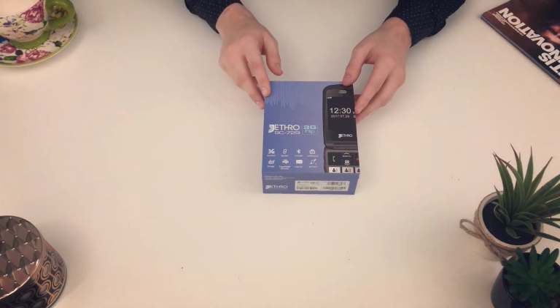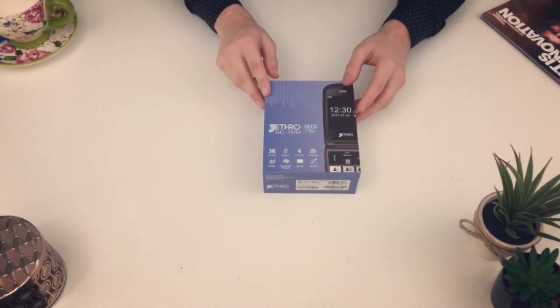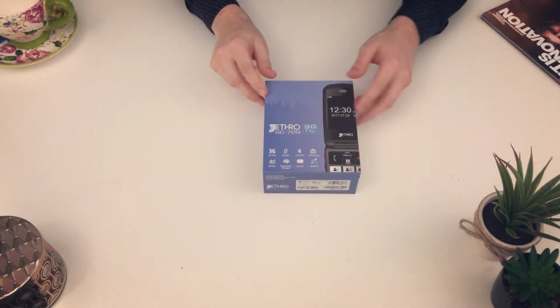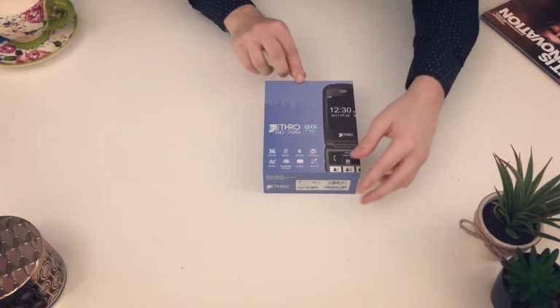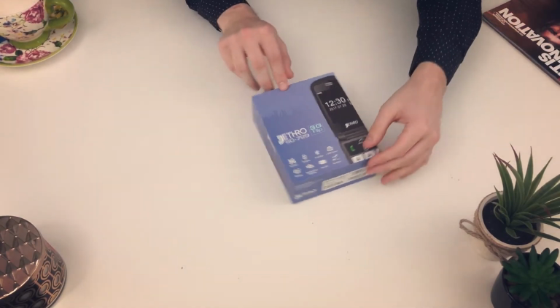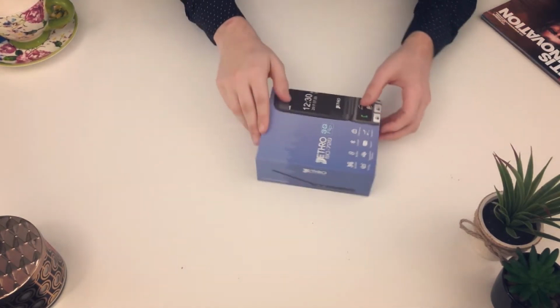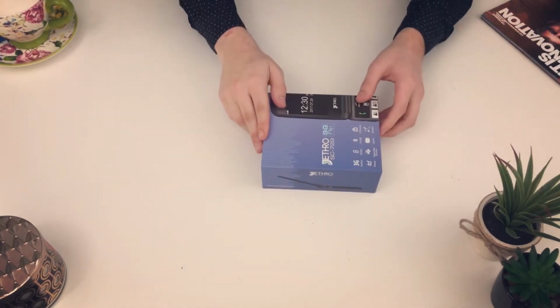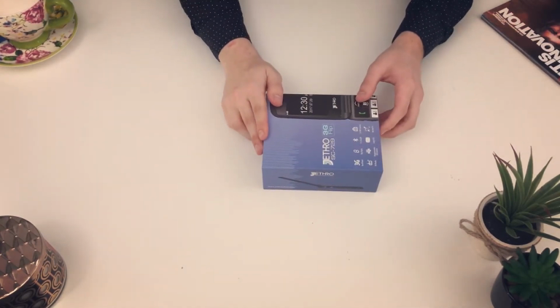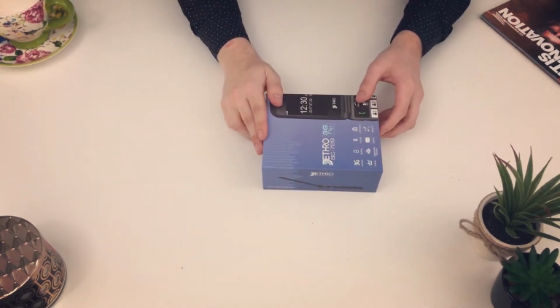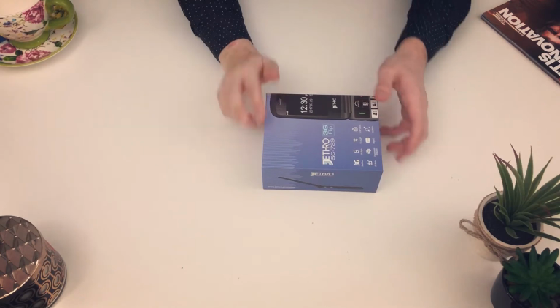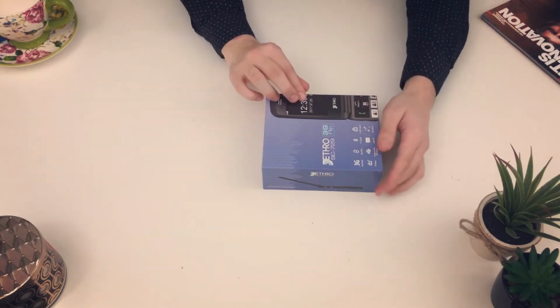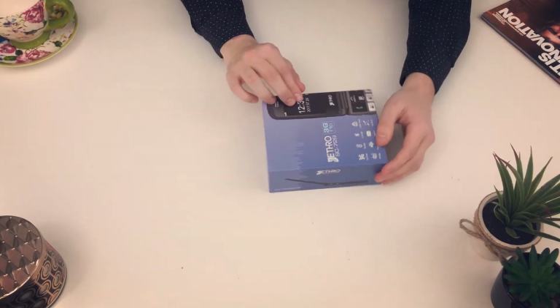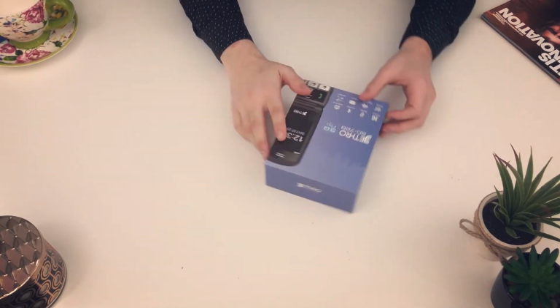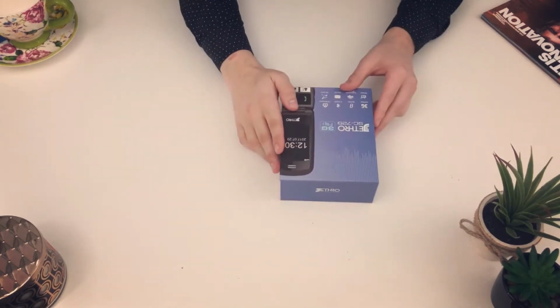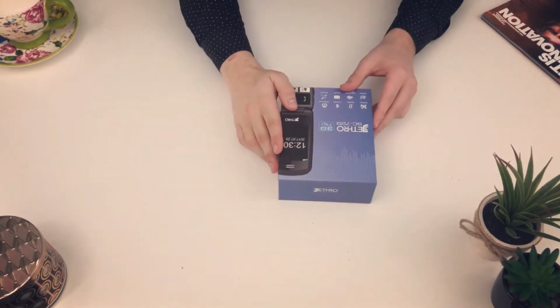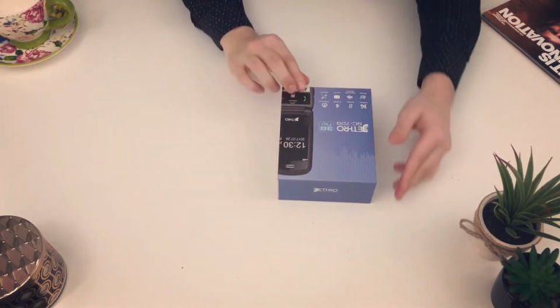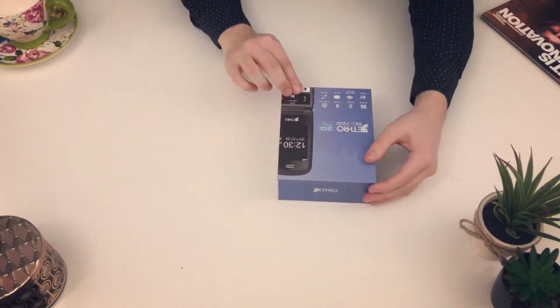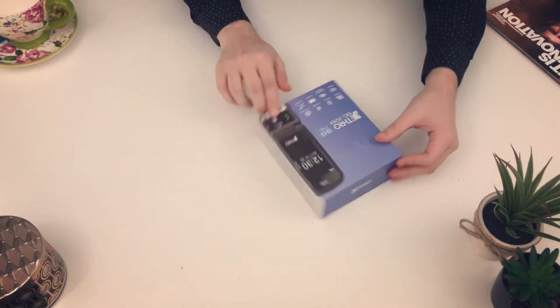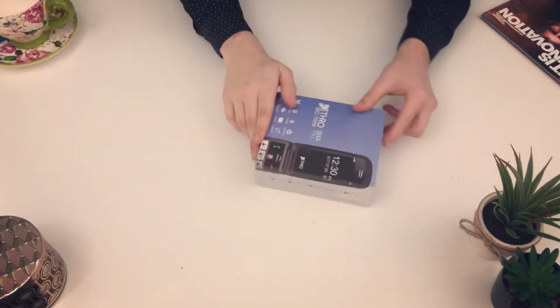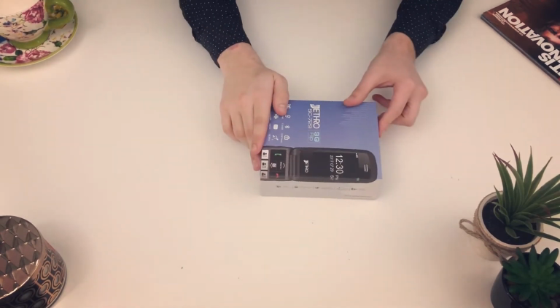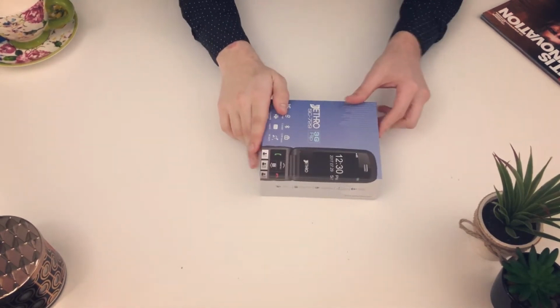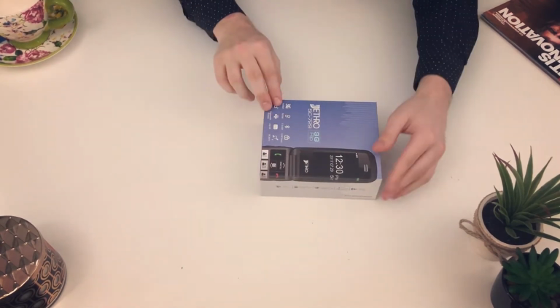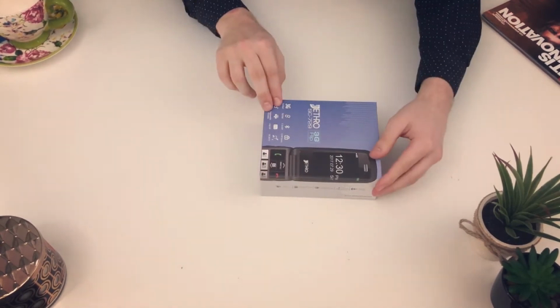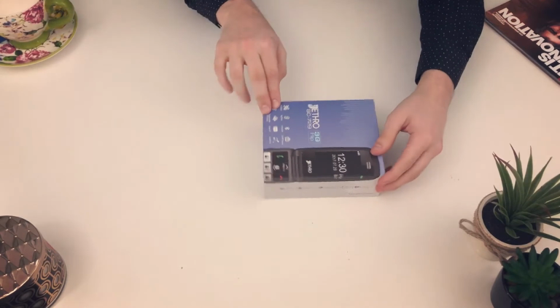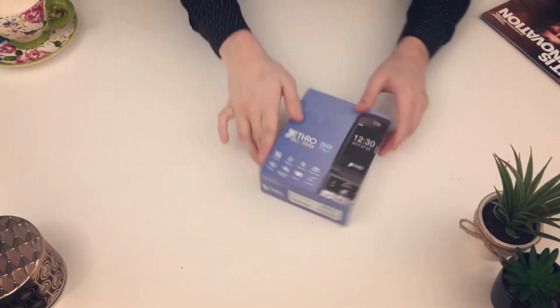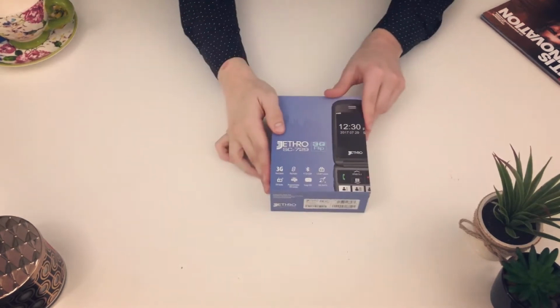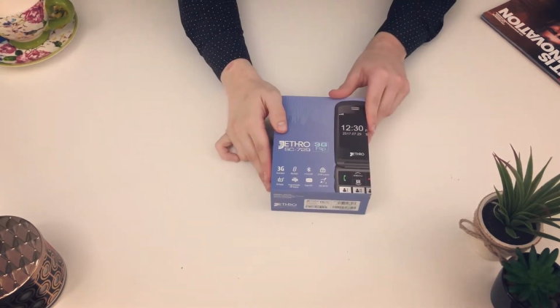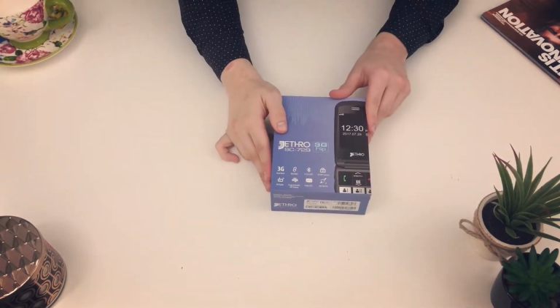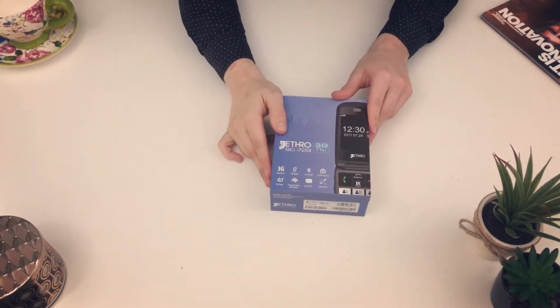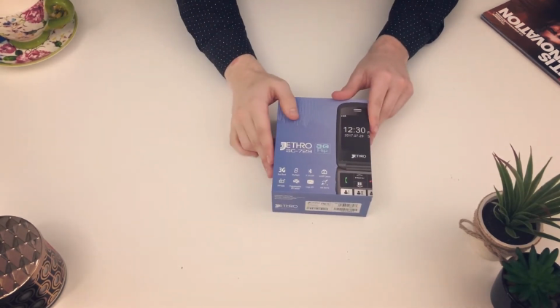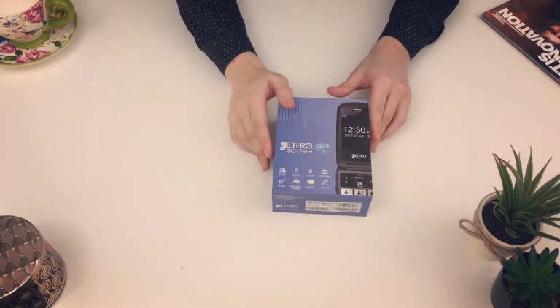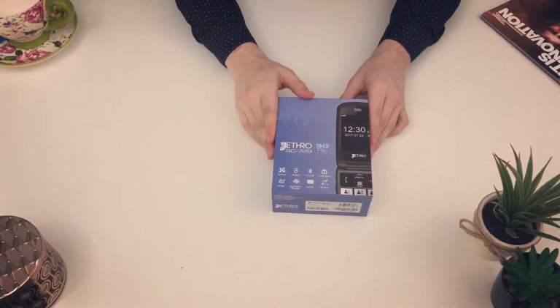First off, I'm going to rotate the box for you guys in a 360 angle manner so you can see each angle of the box. On the box you'll see that it has M4T4 hearing aid compatibility on it.